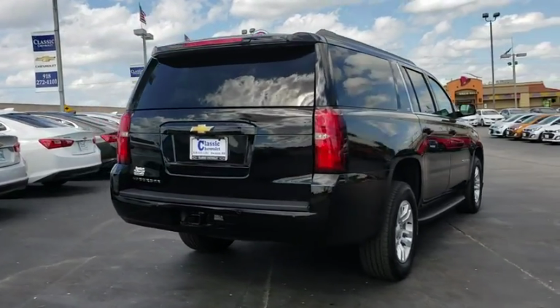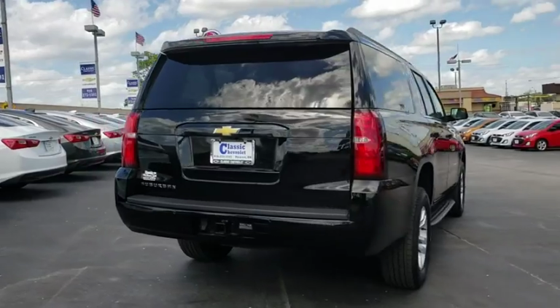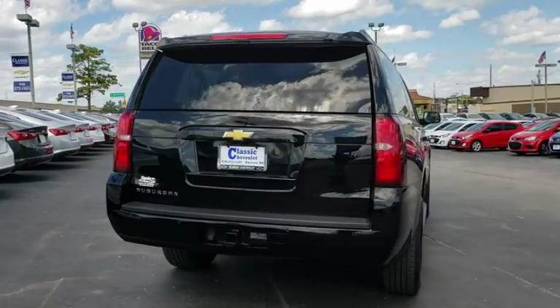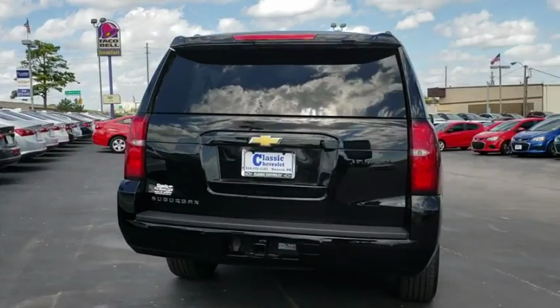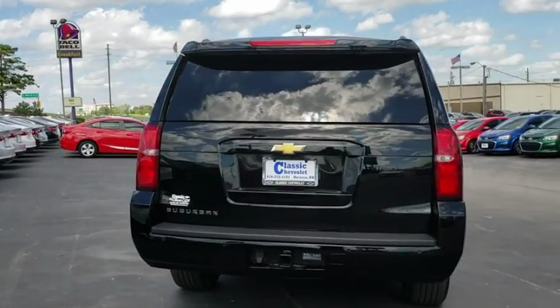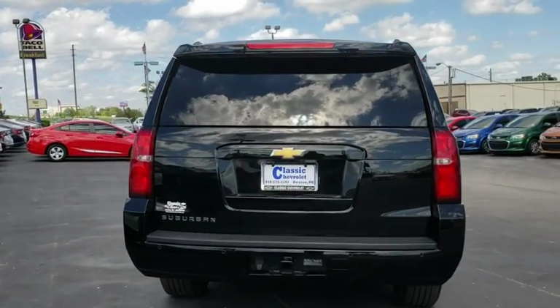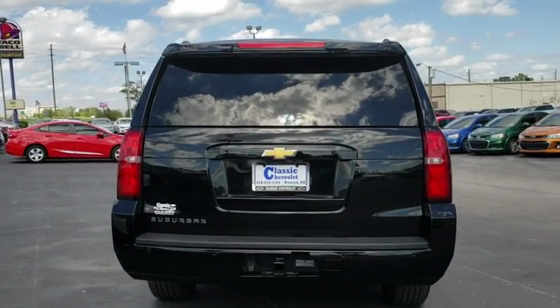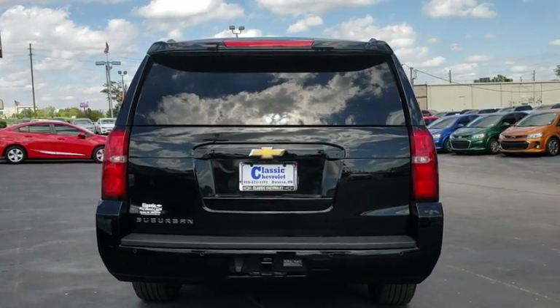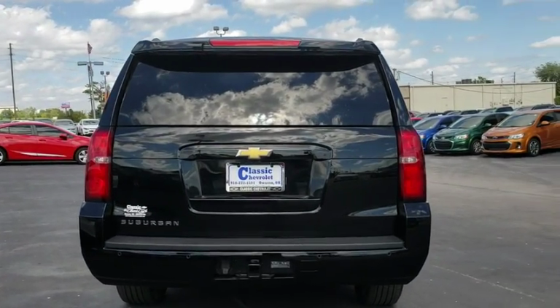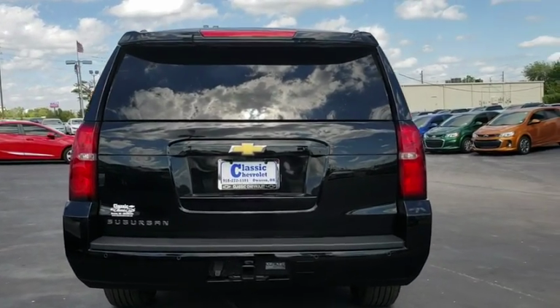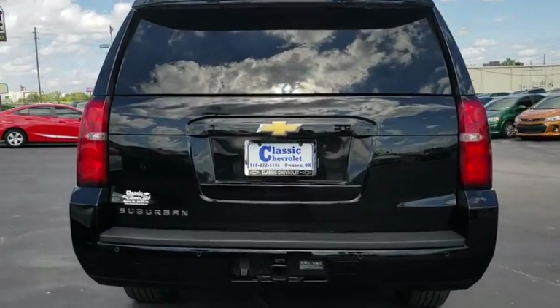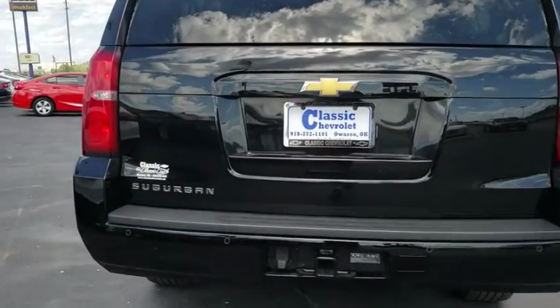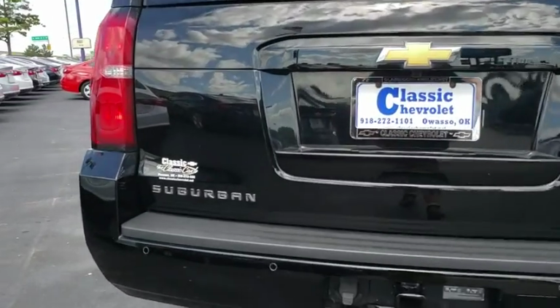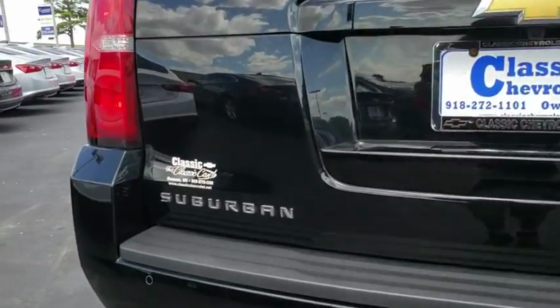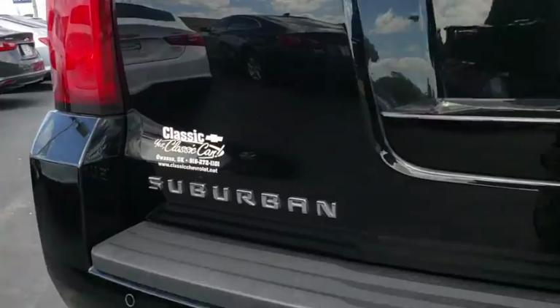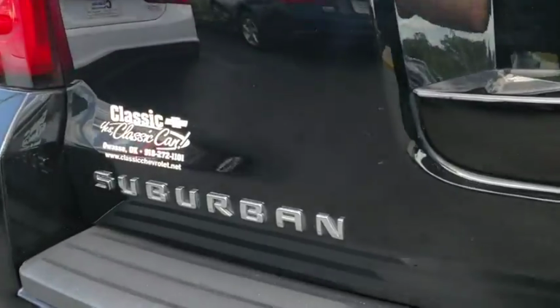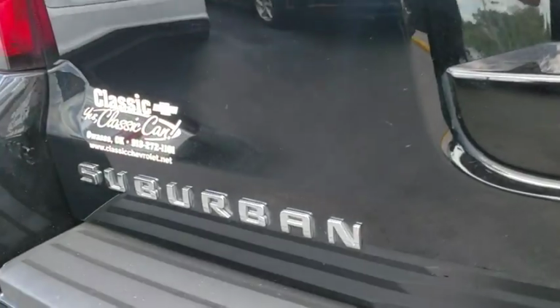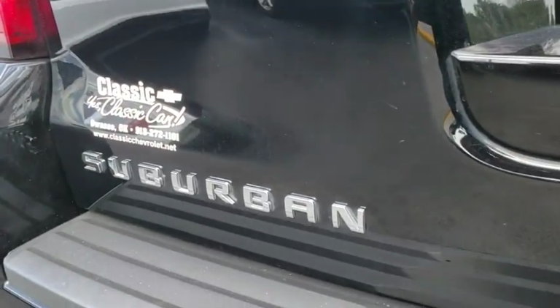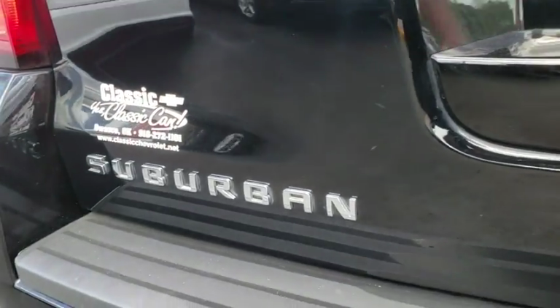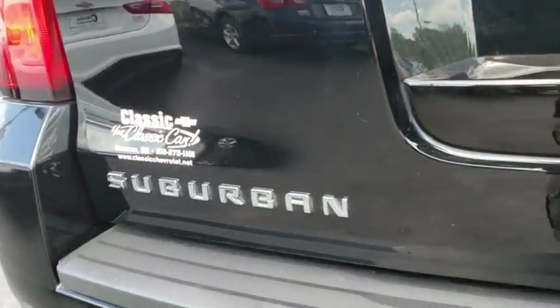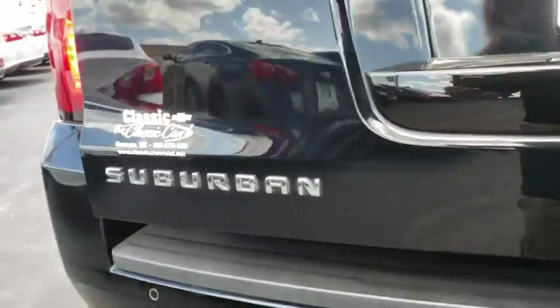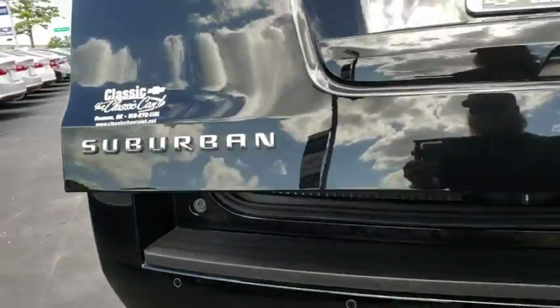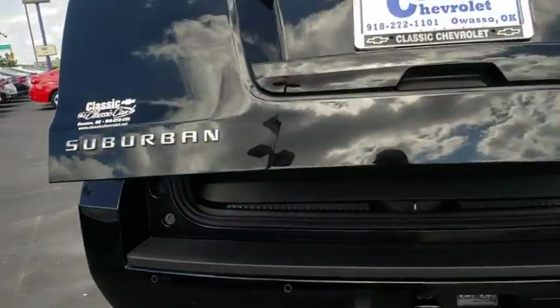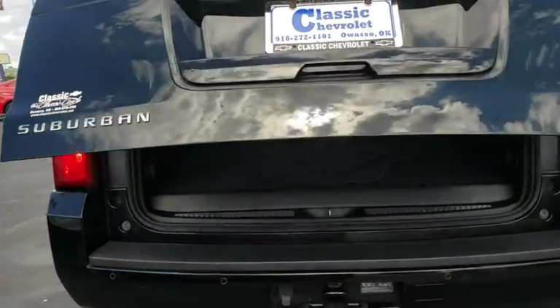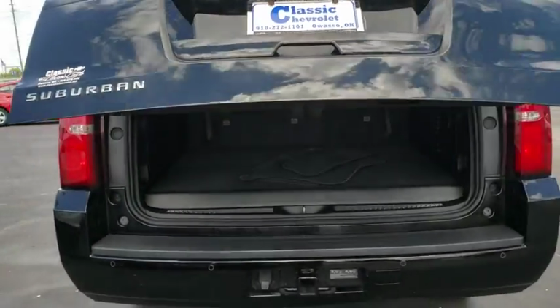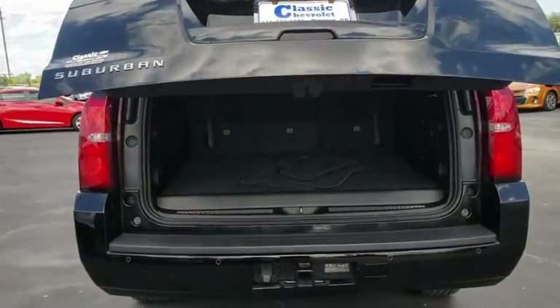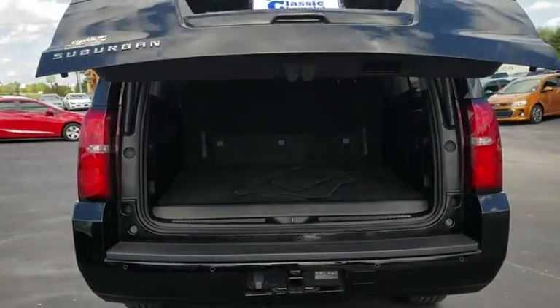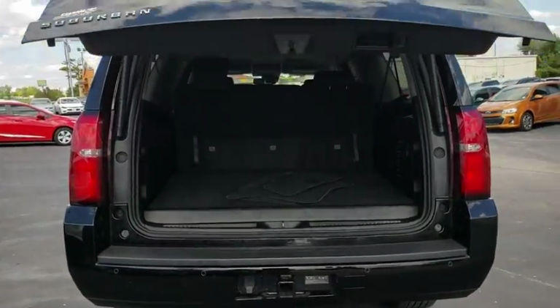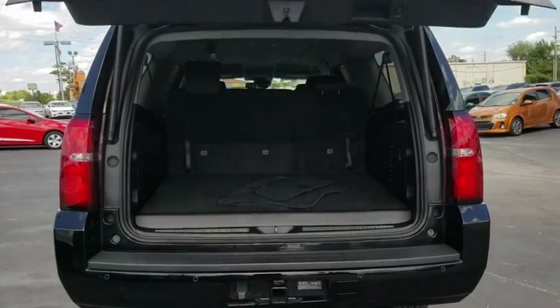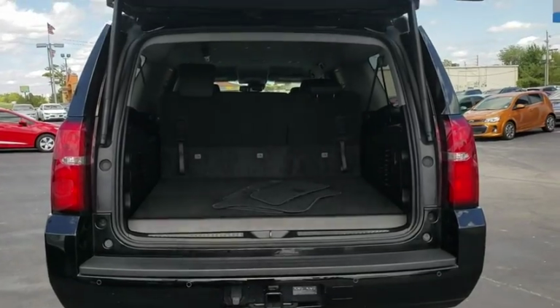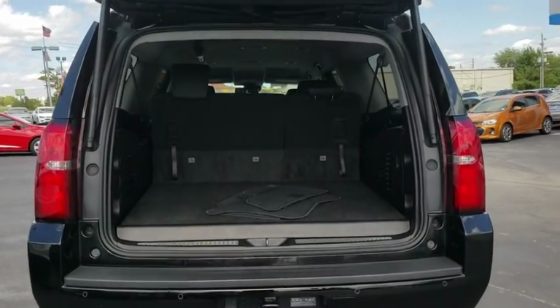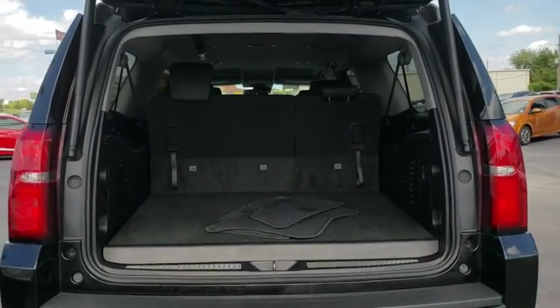Steering wheel audio control, tow hitch, remote engine start, stability control, traction control, power passenger seat, lane departure warning, anti-lock braking system, and power lift gate.